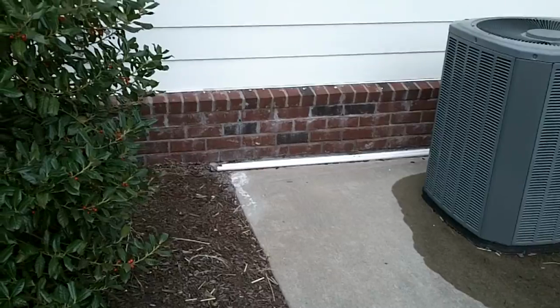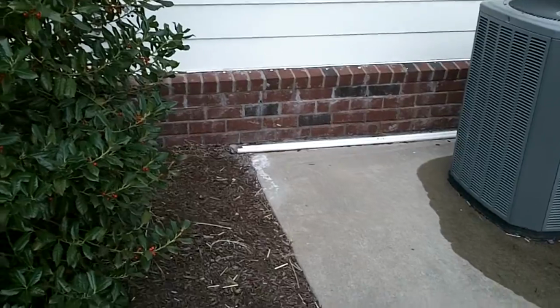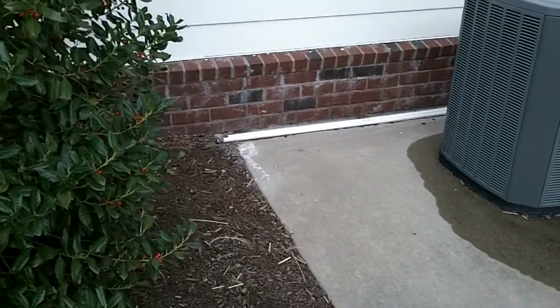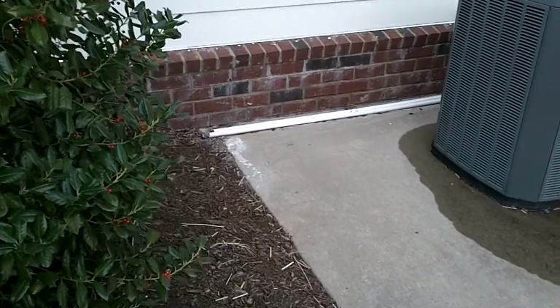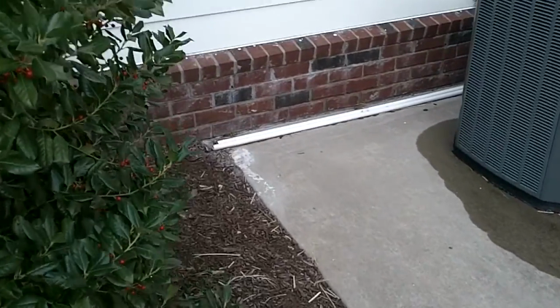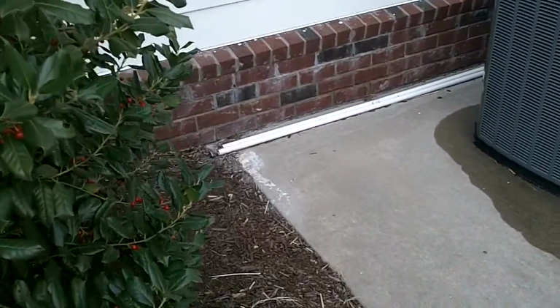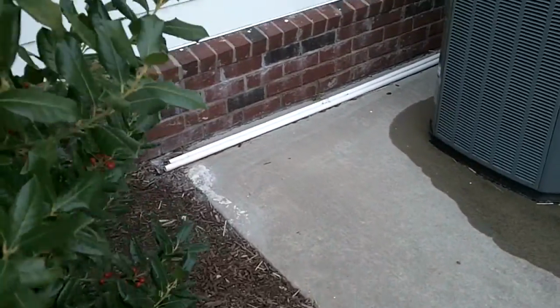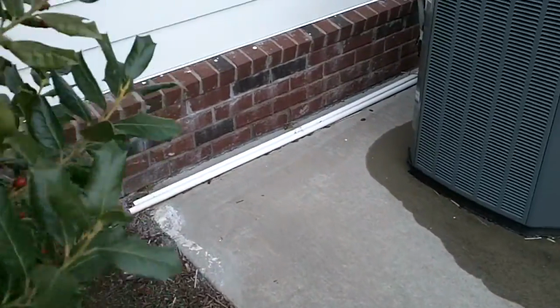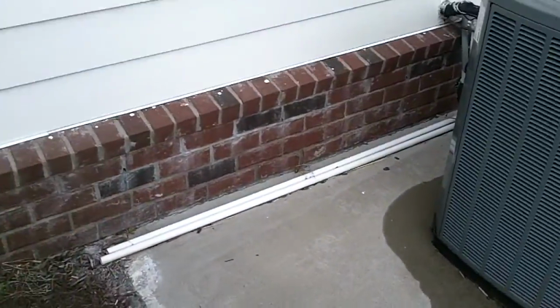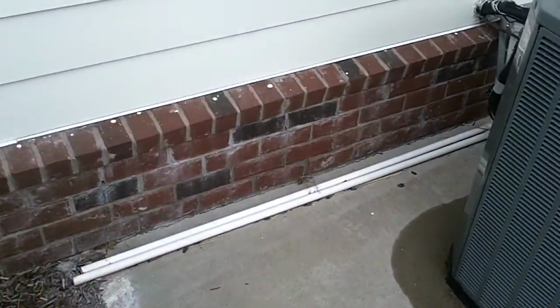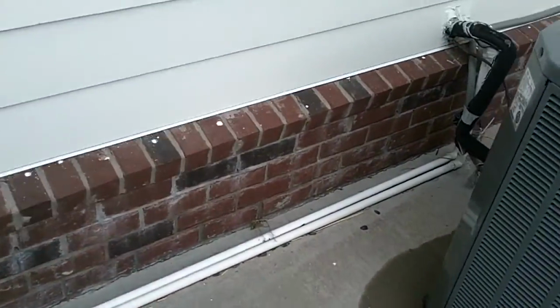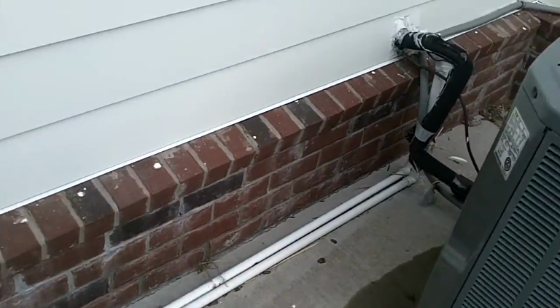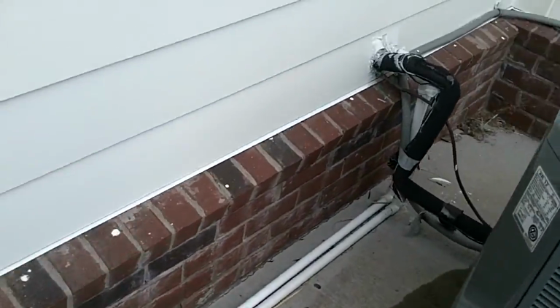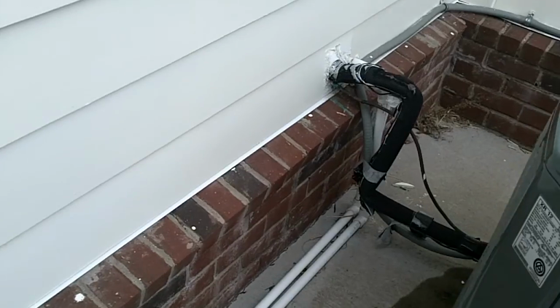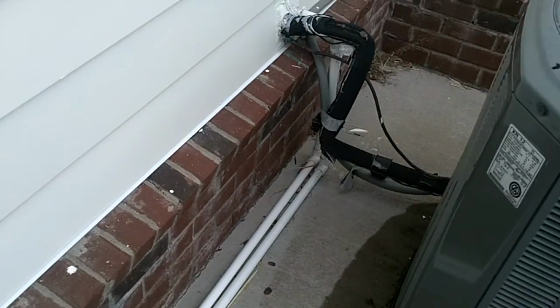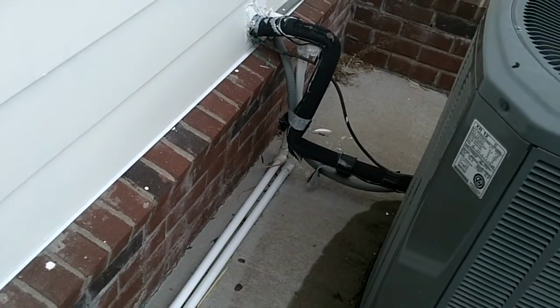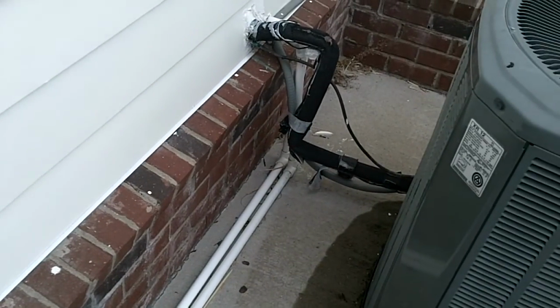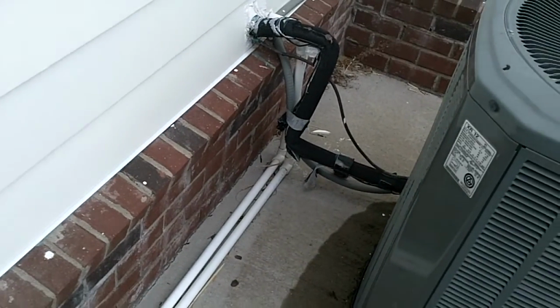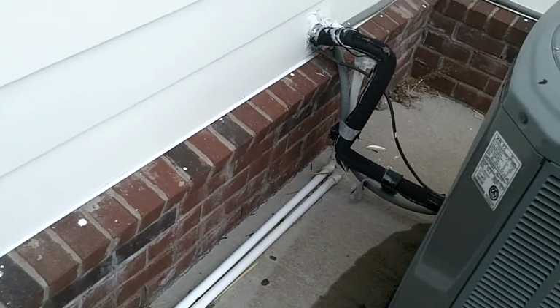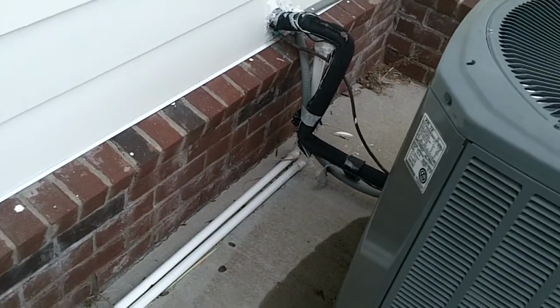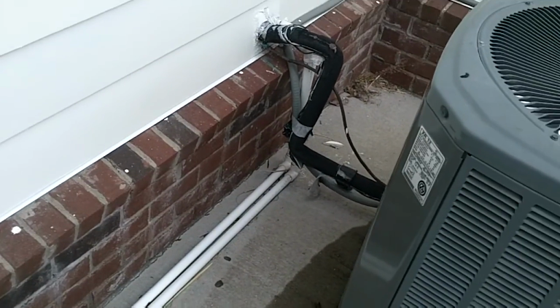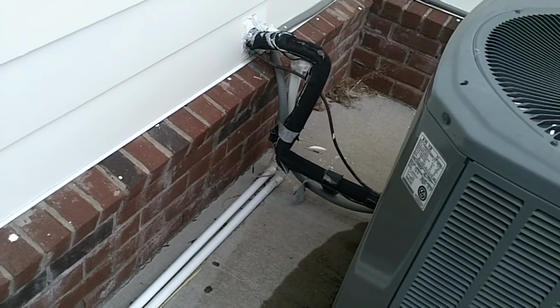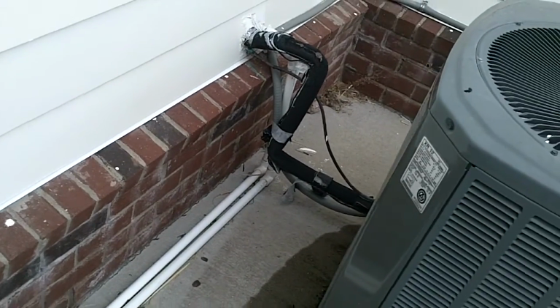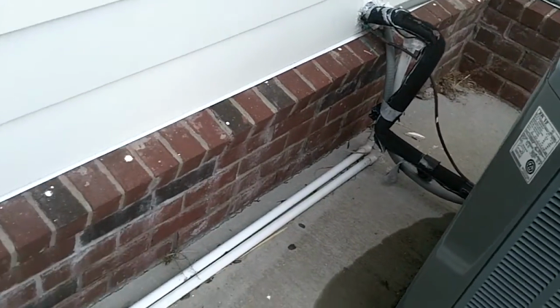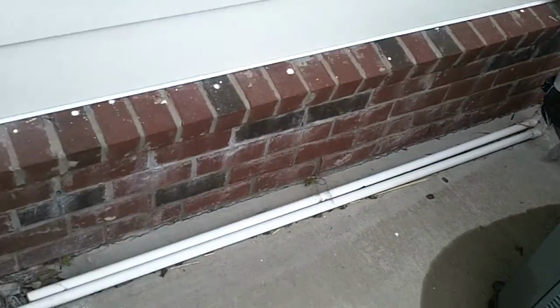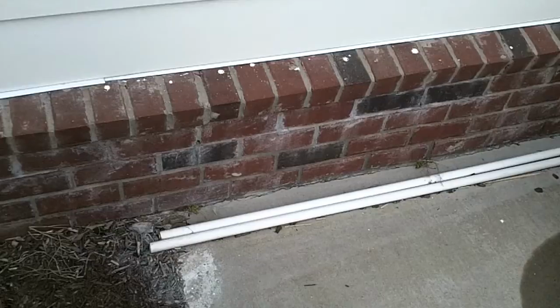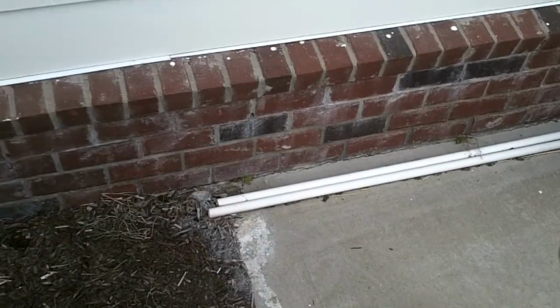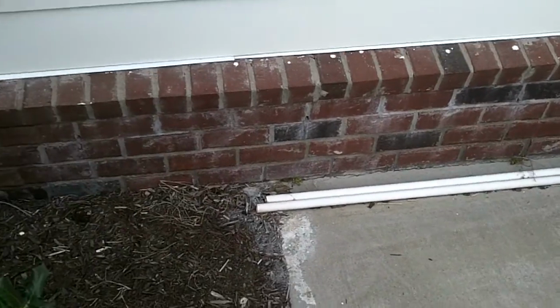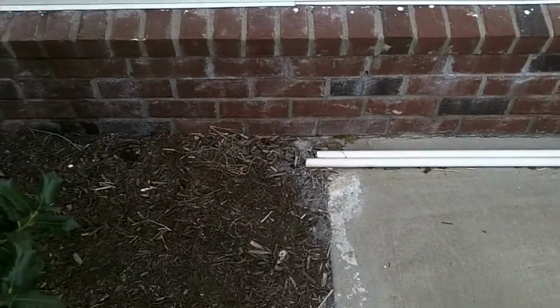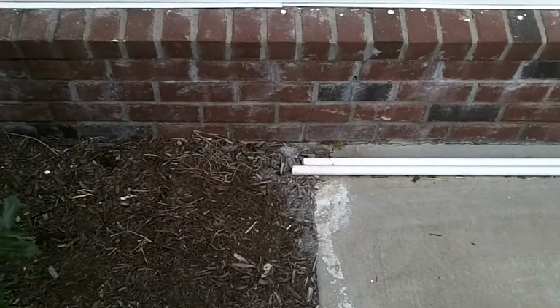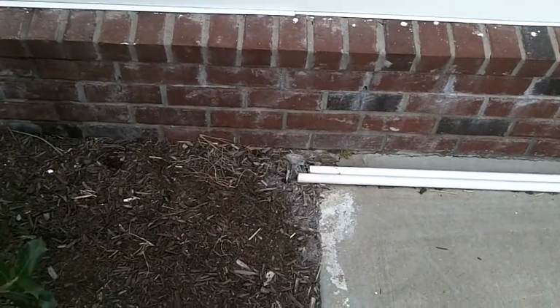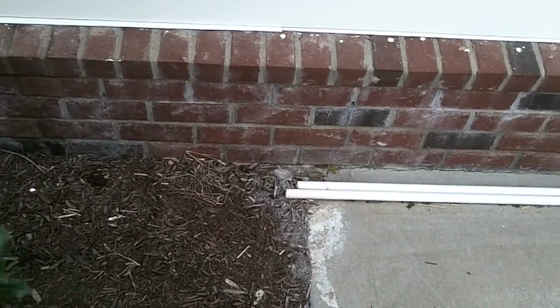At a house in Franklin today, they've extended the AC Condensate Drain Lines — went to the trouble of extending them away from where they come outside, but they extended them where they're still dumping right up against the house.